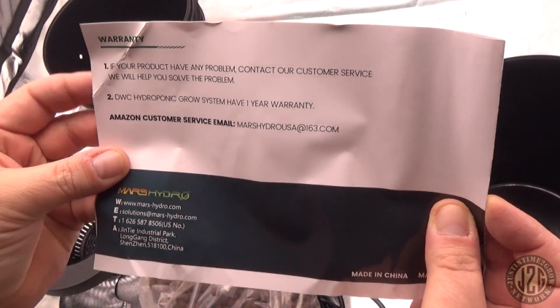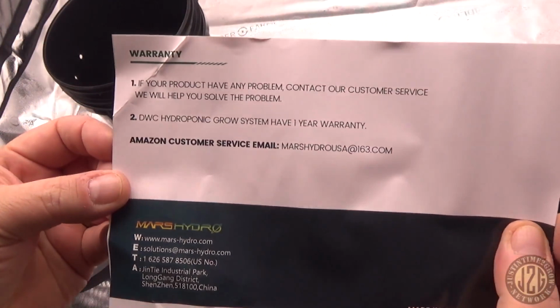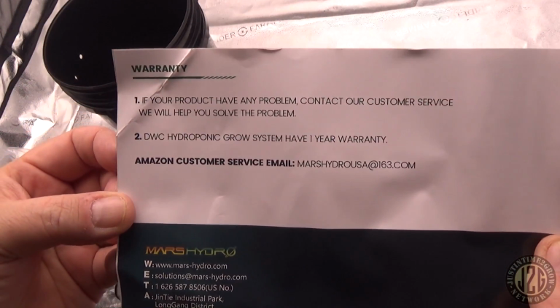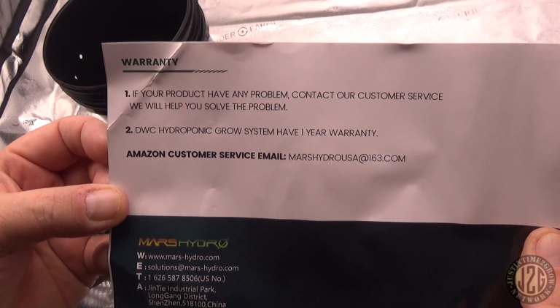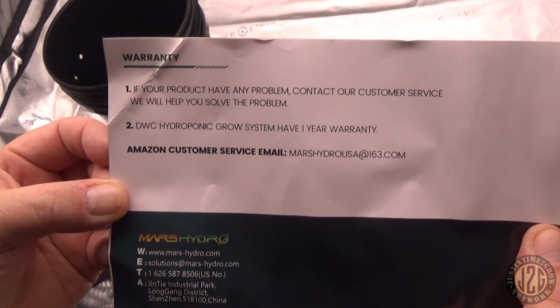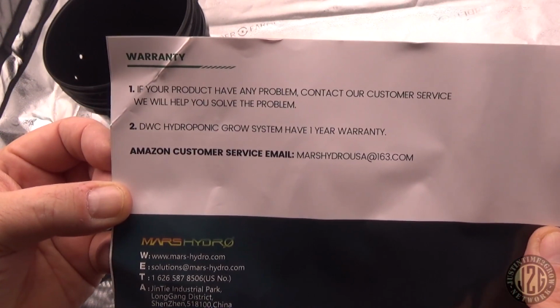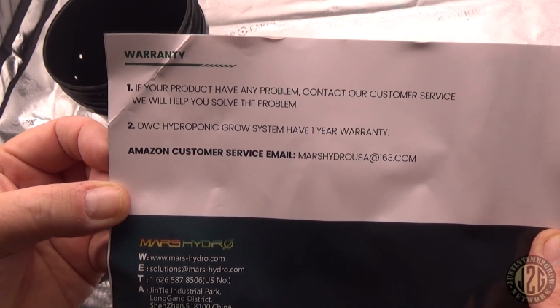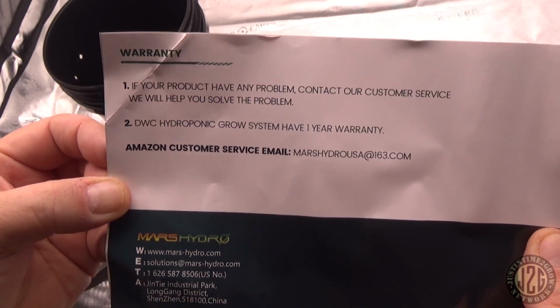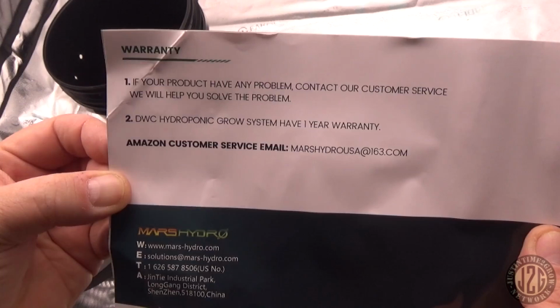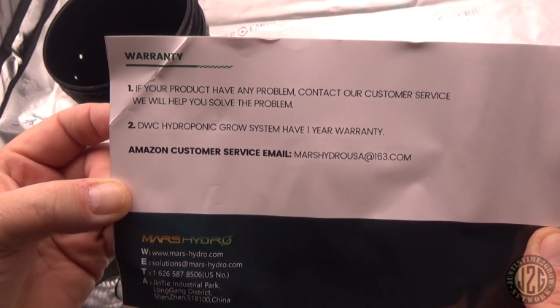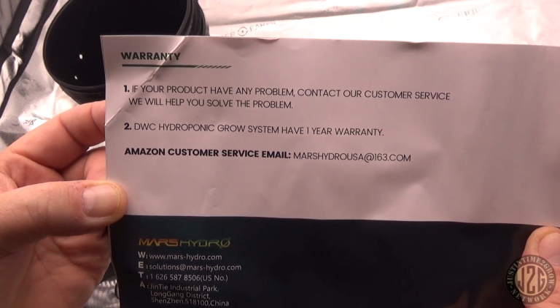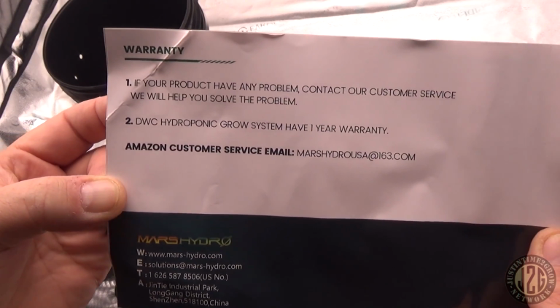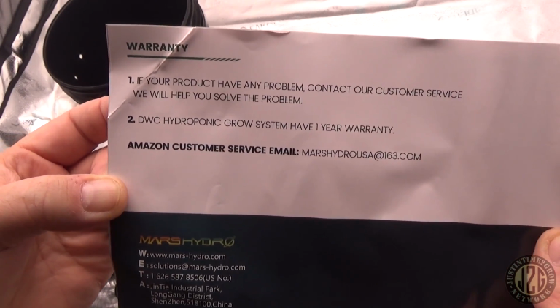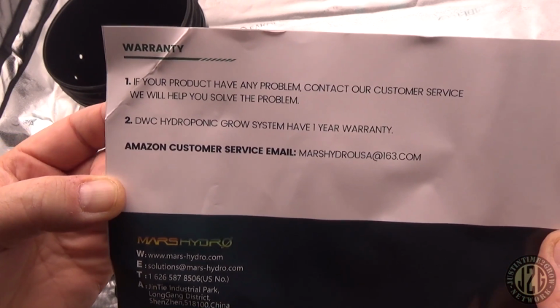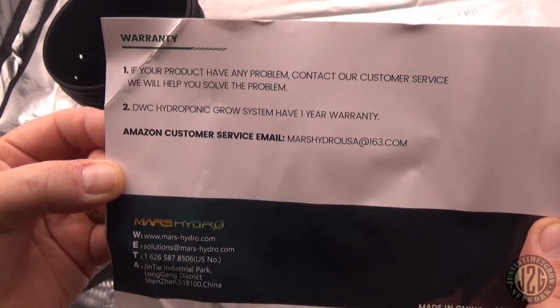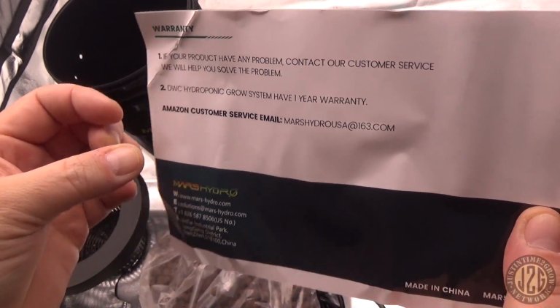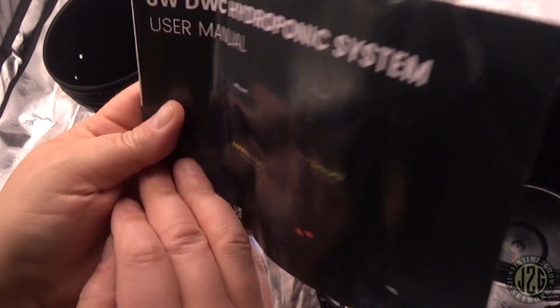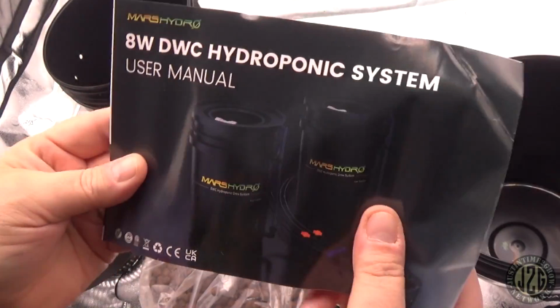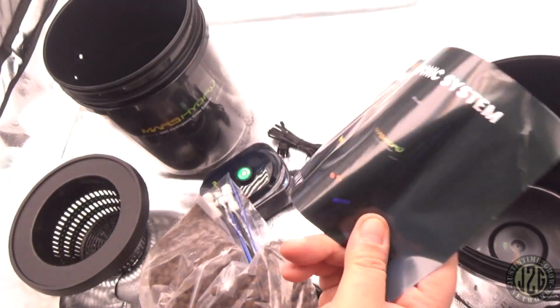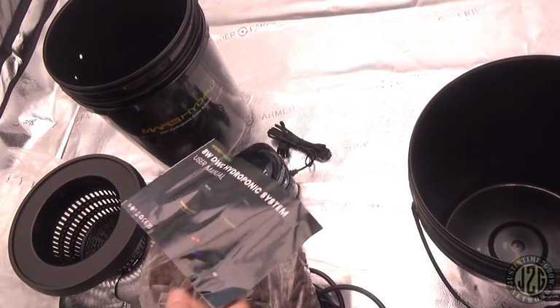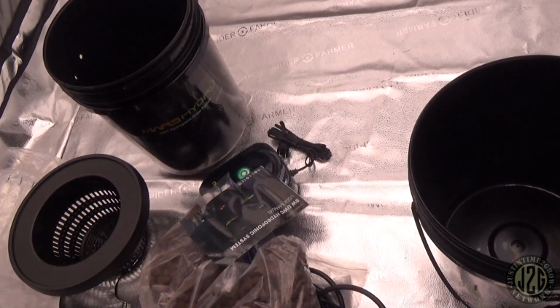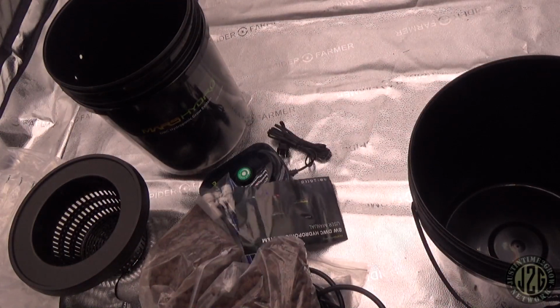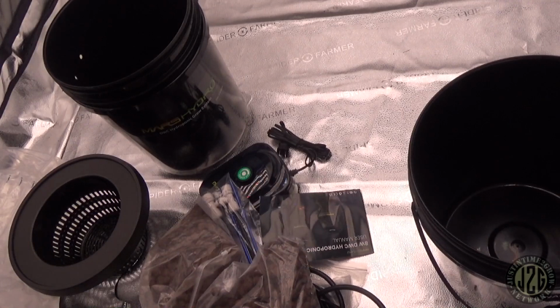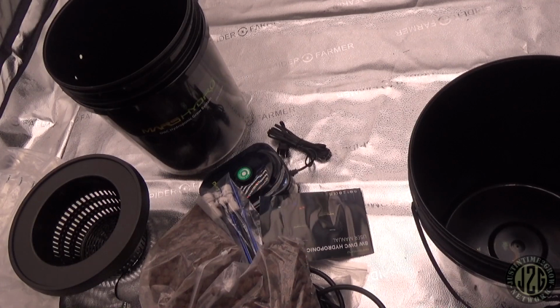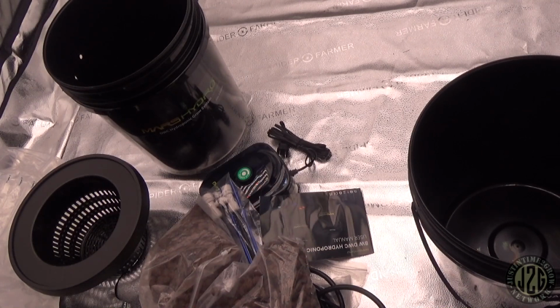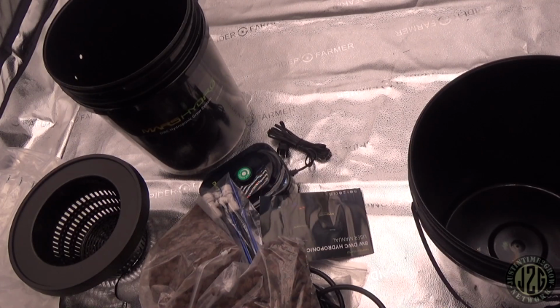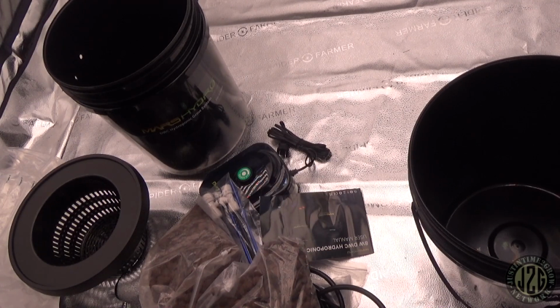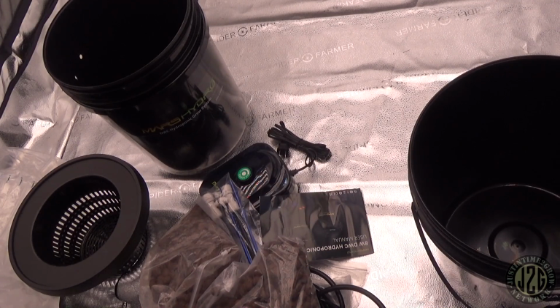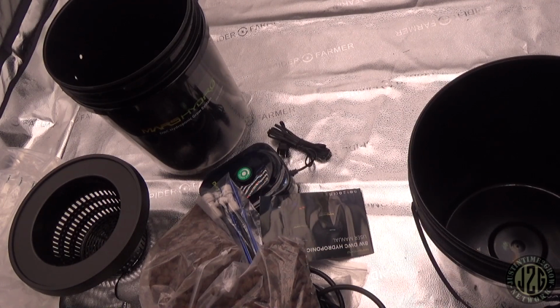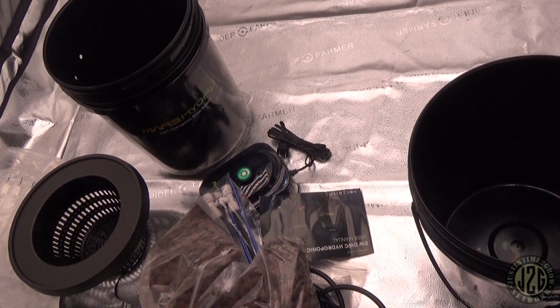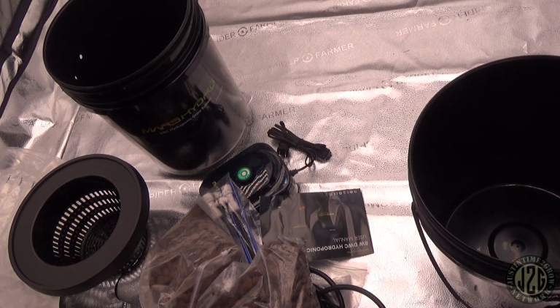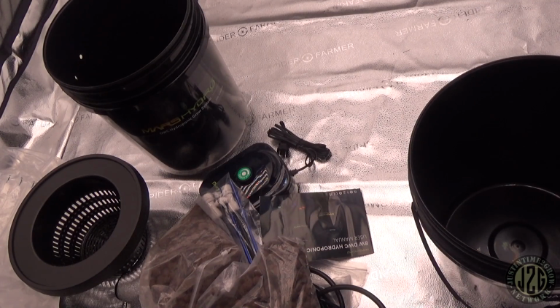The hydroponic system has a one-year warranty, so that's pretty cool. Let's get this thing put together and hooked up and see what kind of bubble she makes.